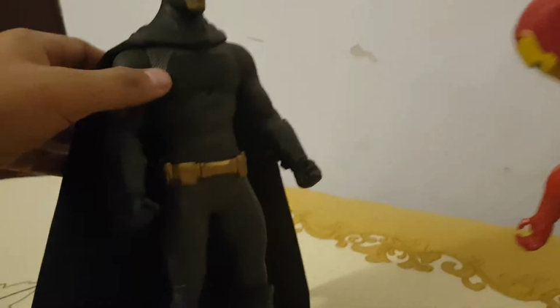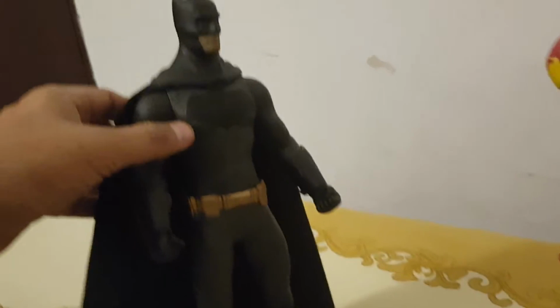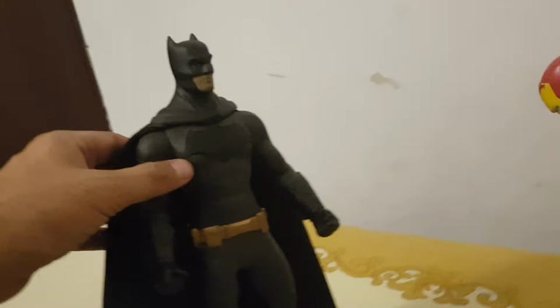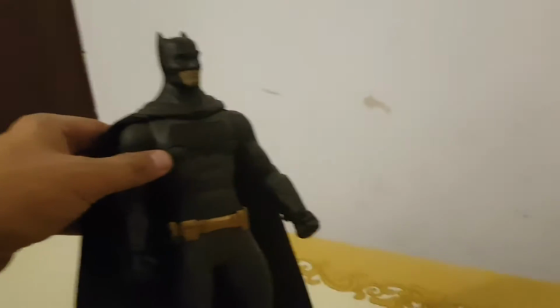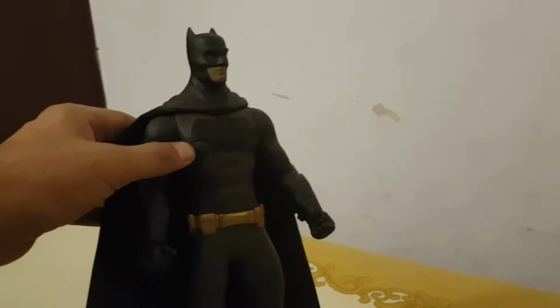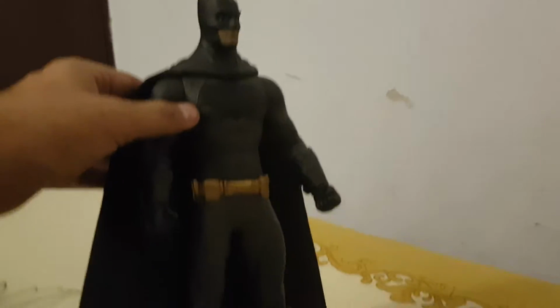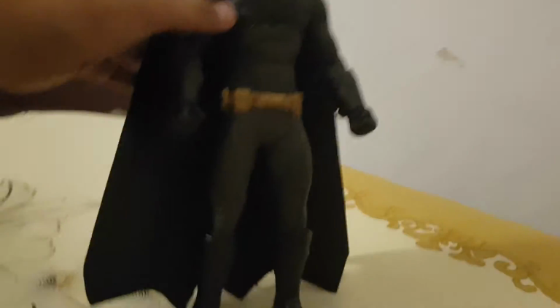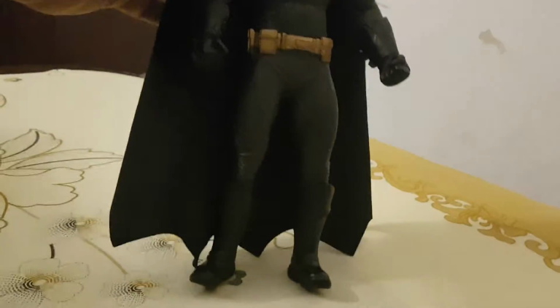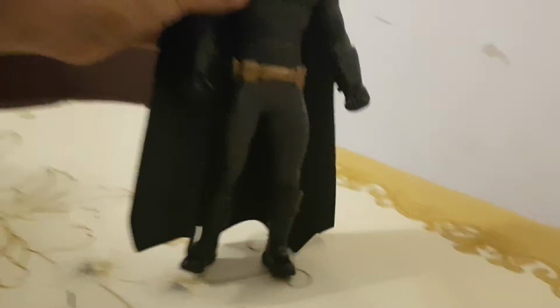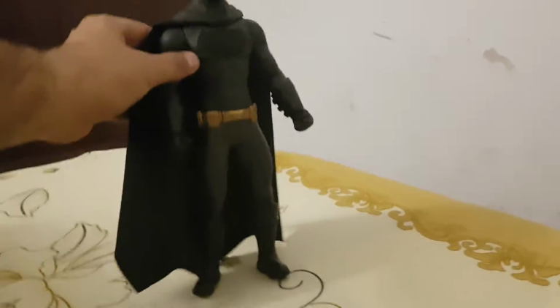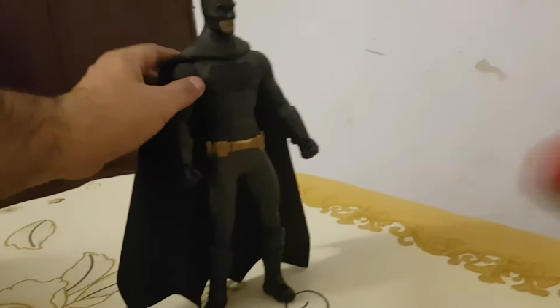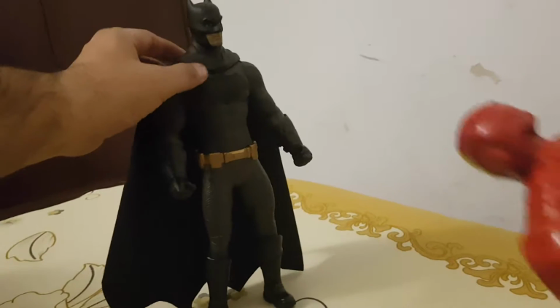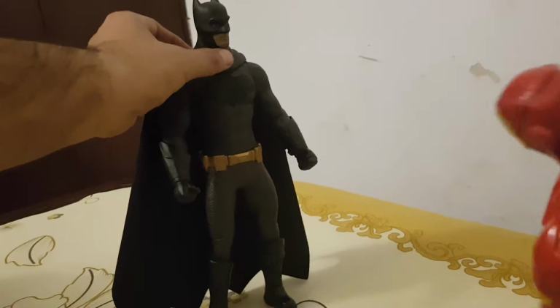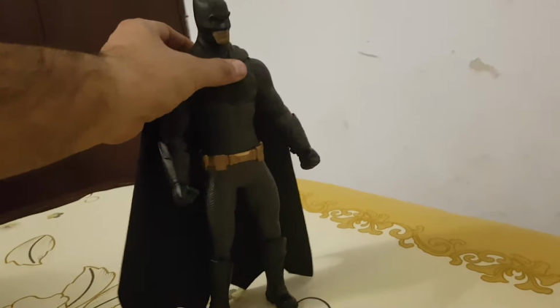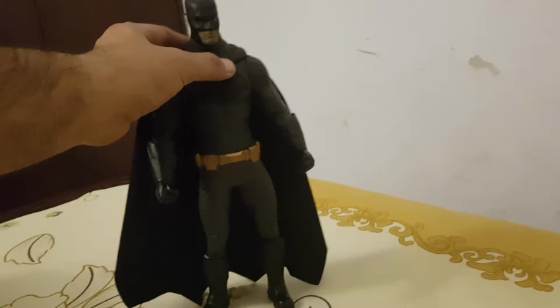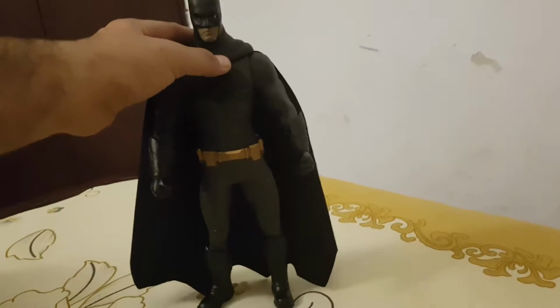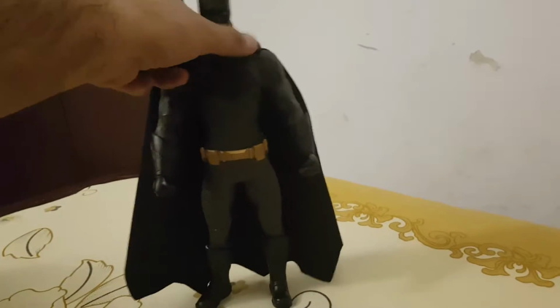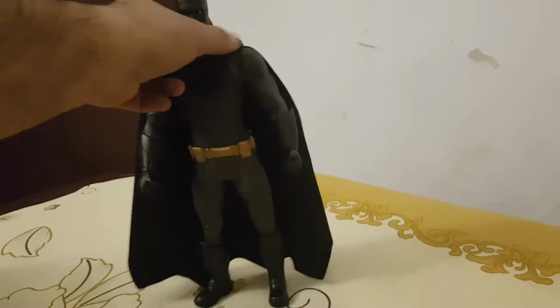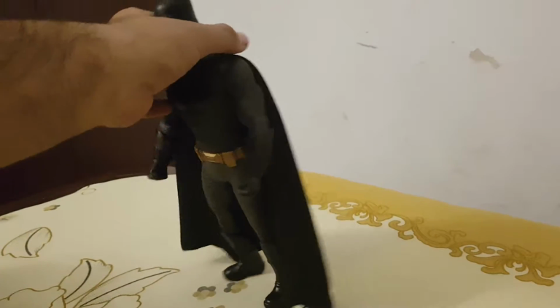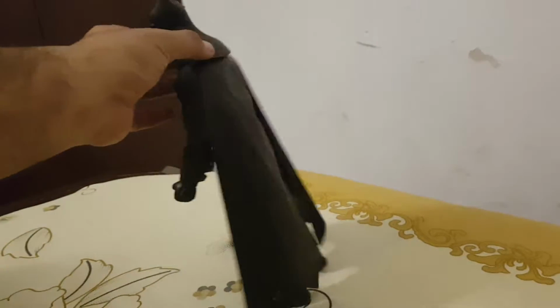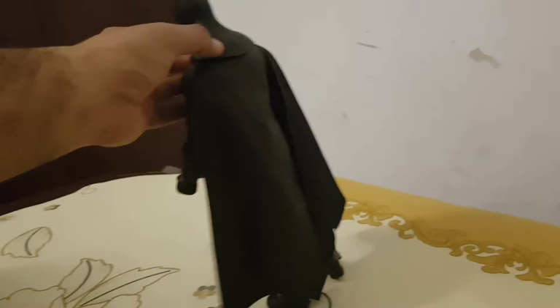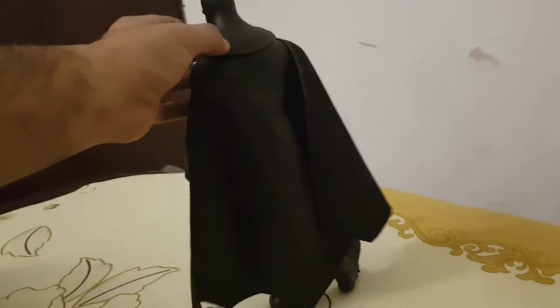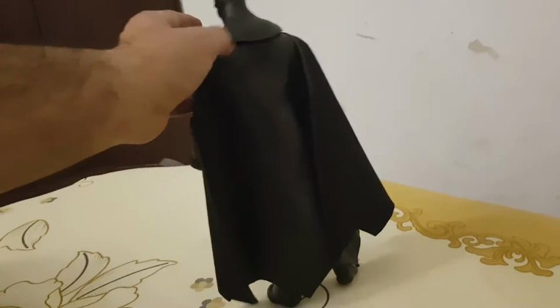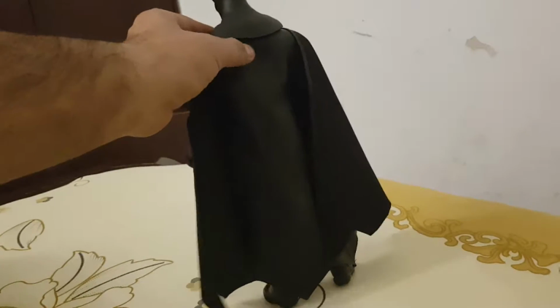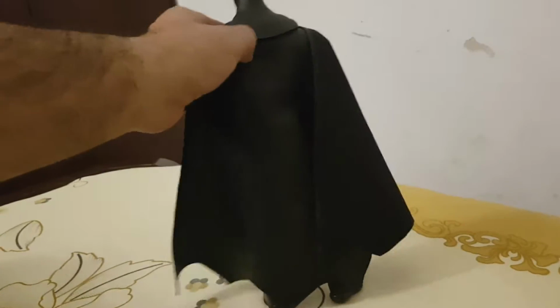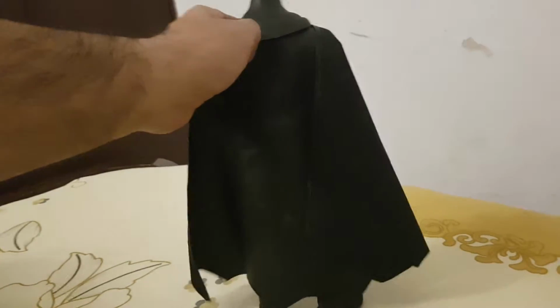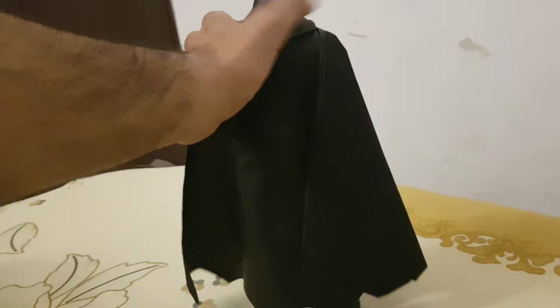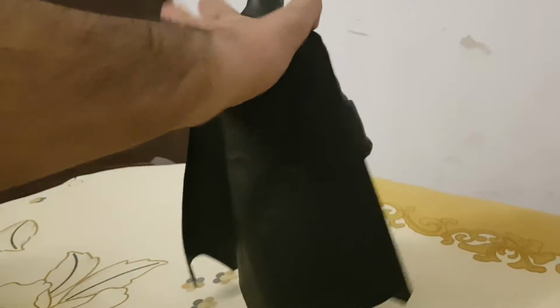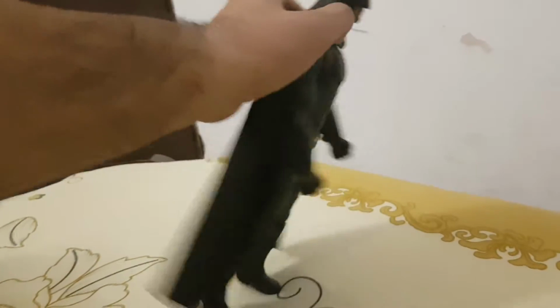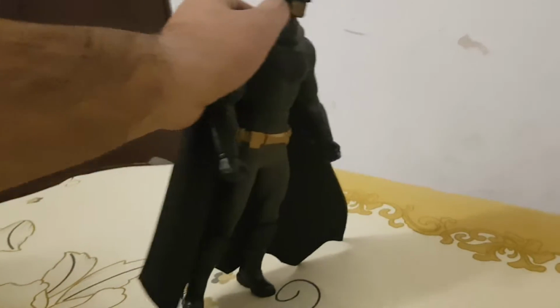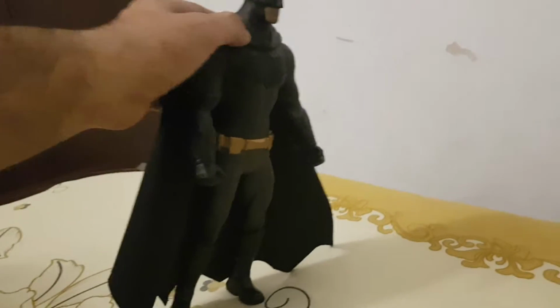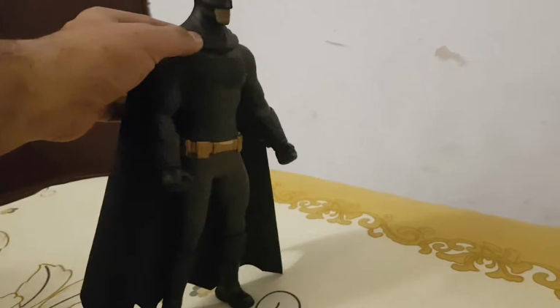Let's see how Batman looks like. It's a very exclusive Batman. You can see it has a leather cape and it looks so original. Dark Knight.